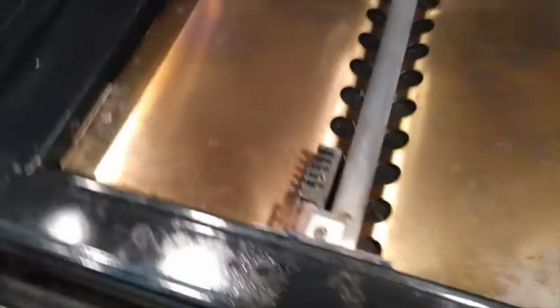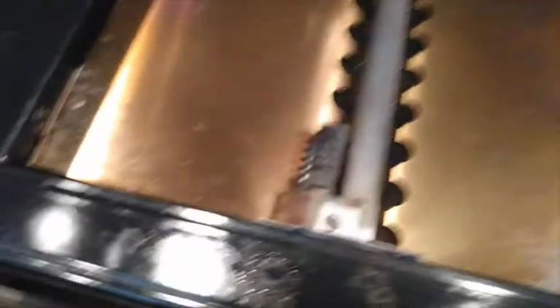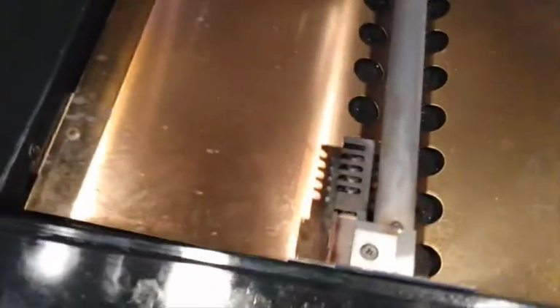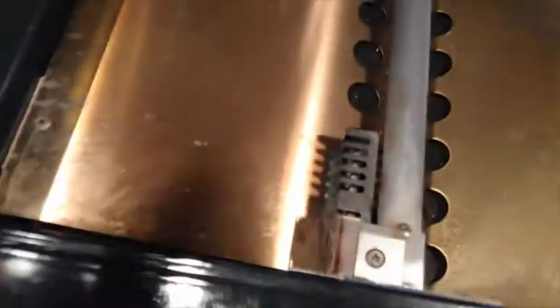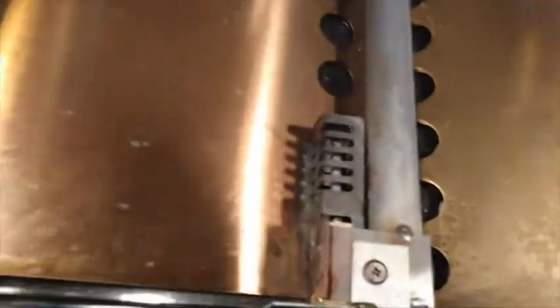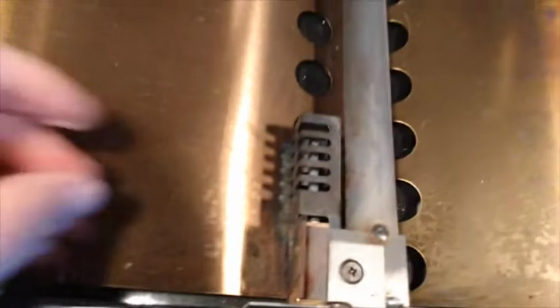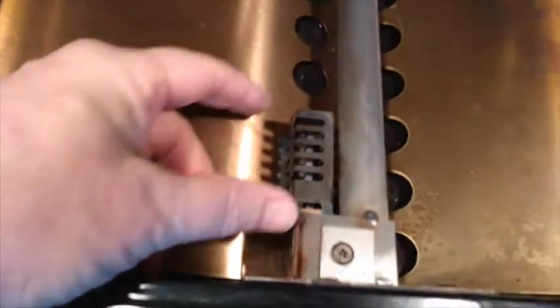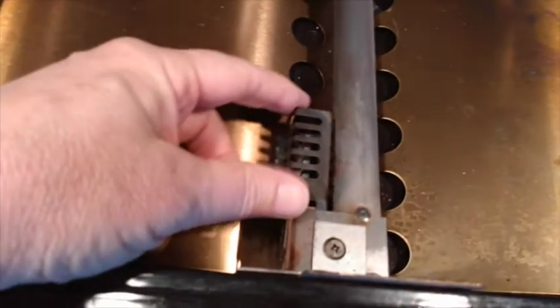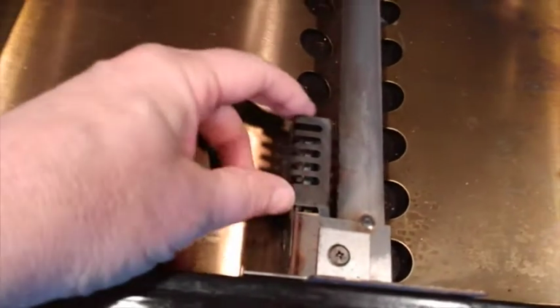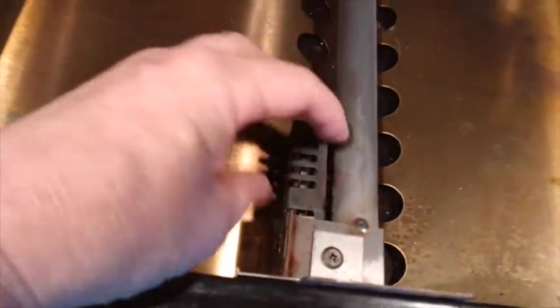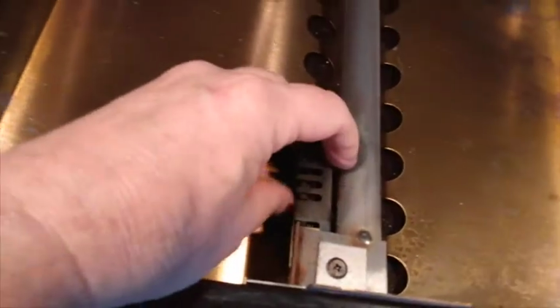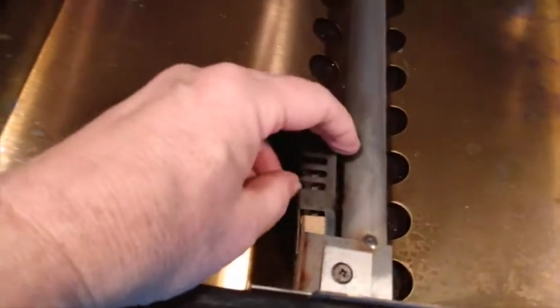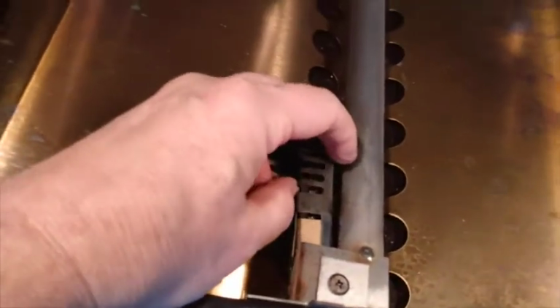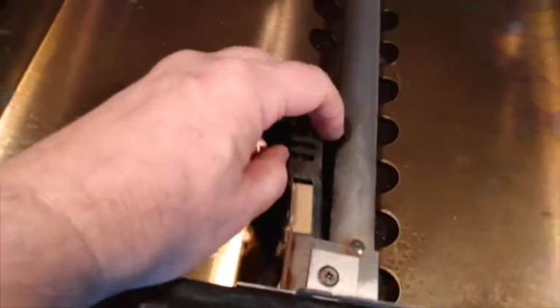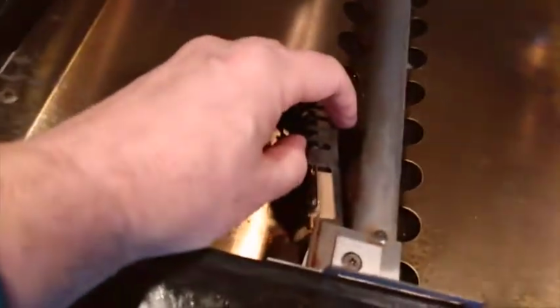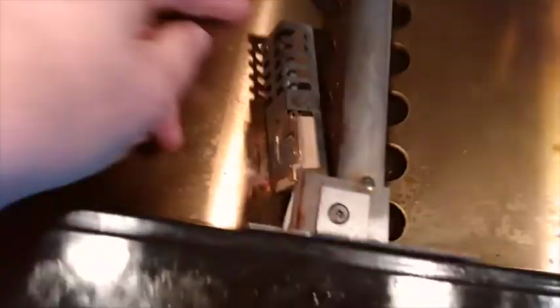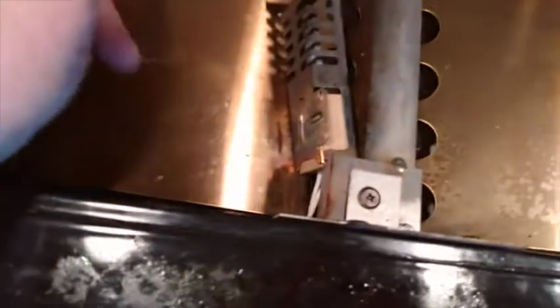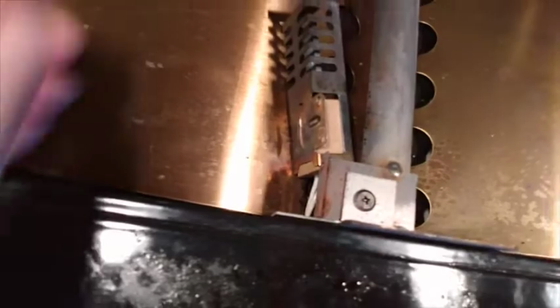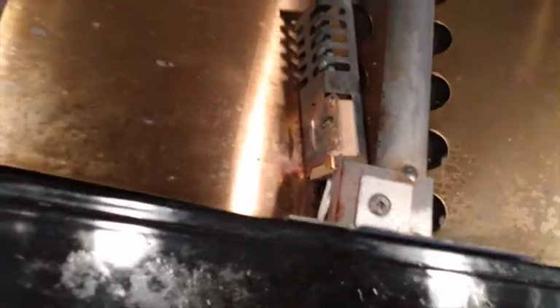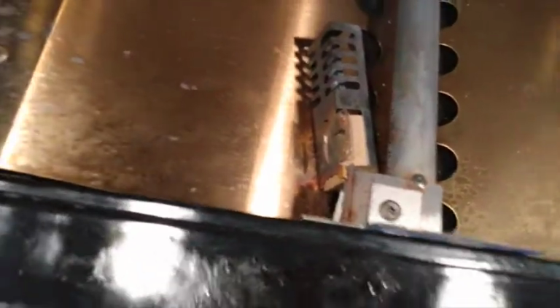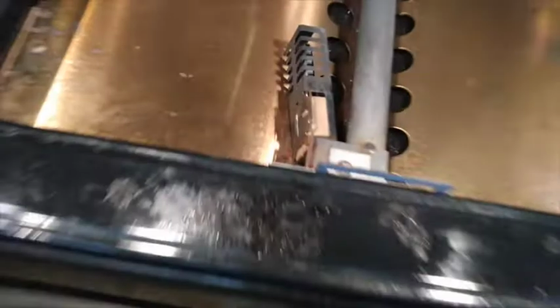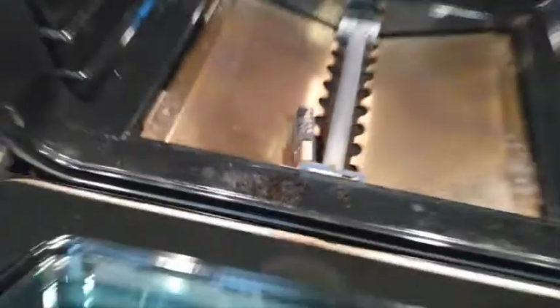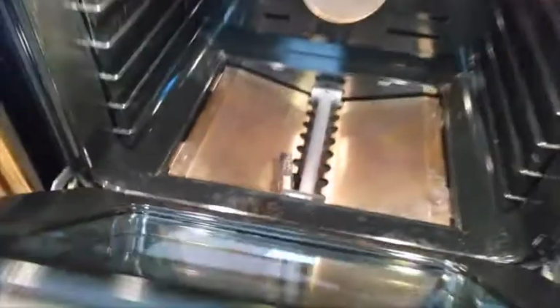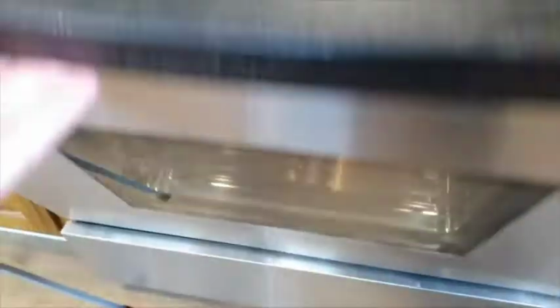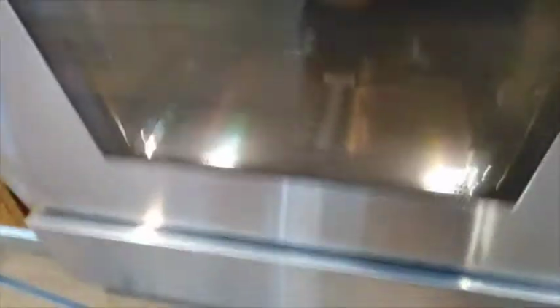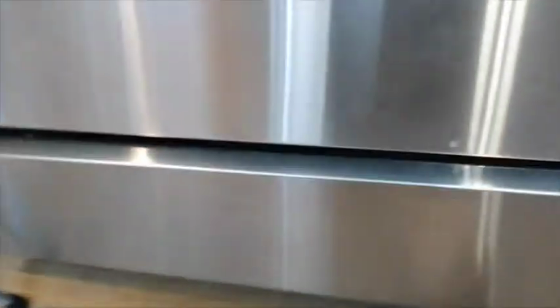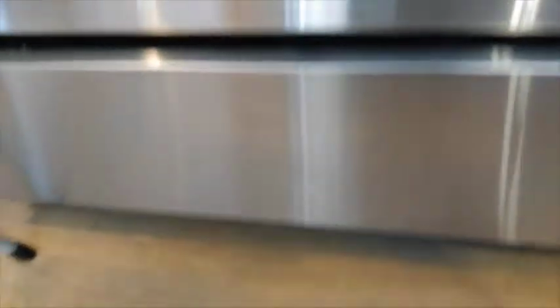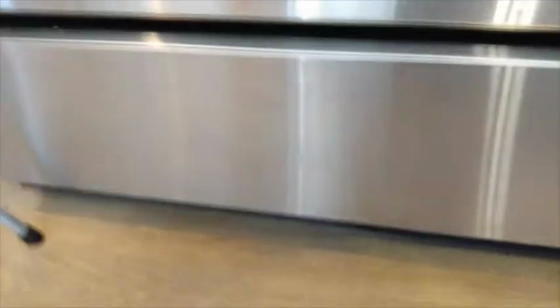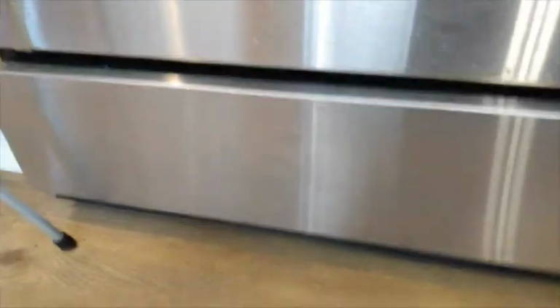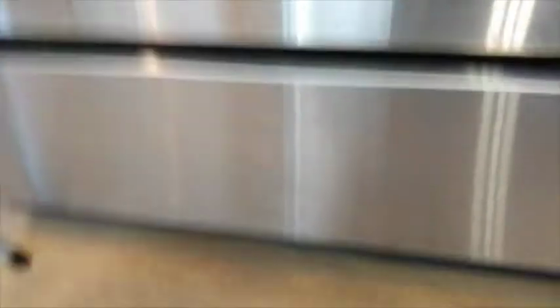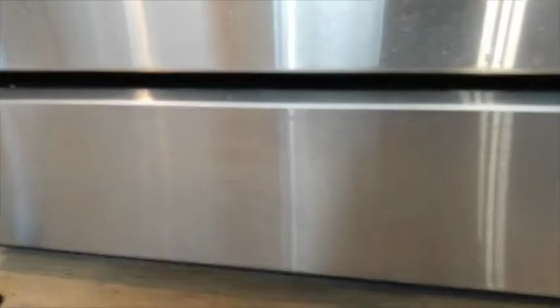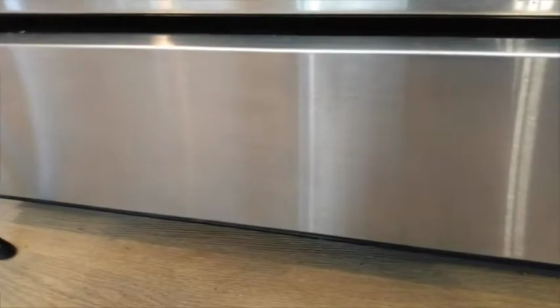Okay, so I took the screws out. Here's the old igniter that I want to replace, but it has wires that go down. So I'm gonna have to go down underneath the front part here and disconnect those wires.